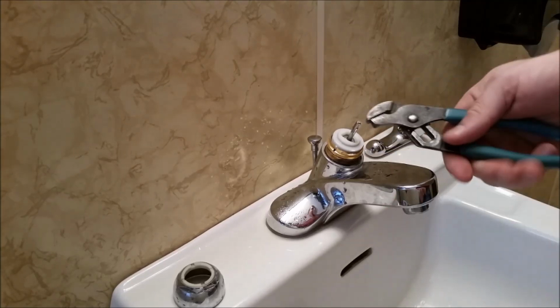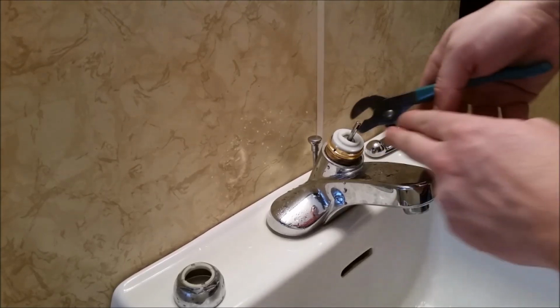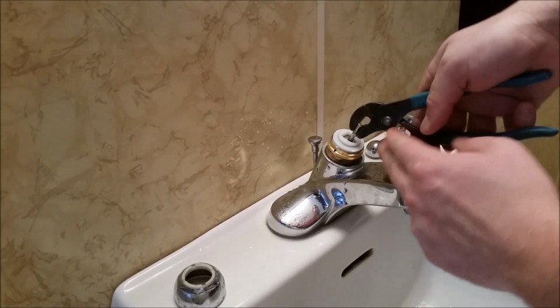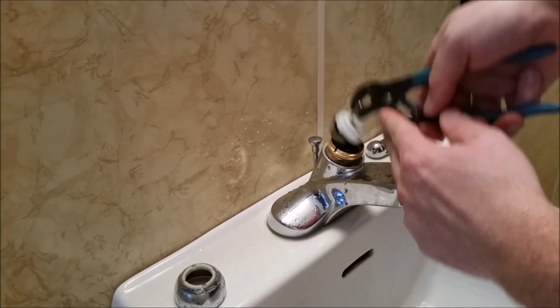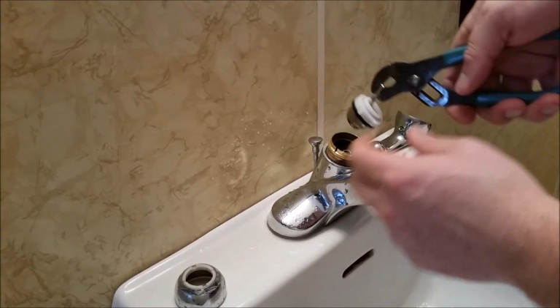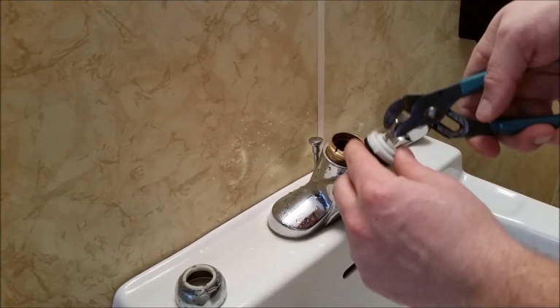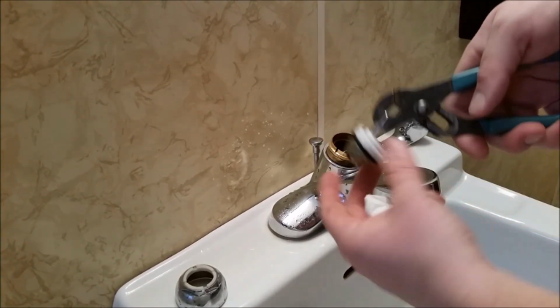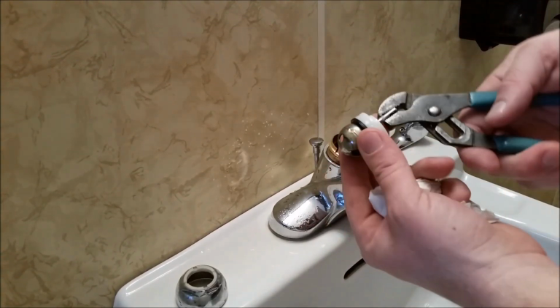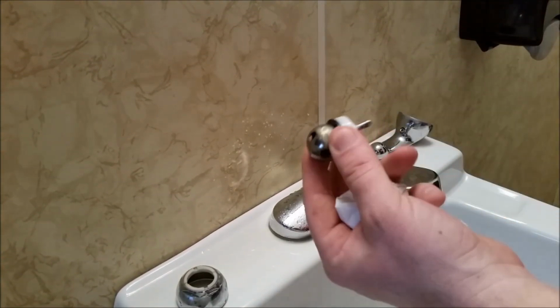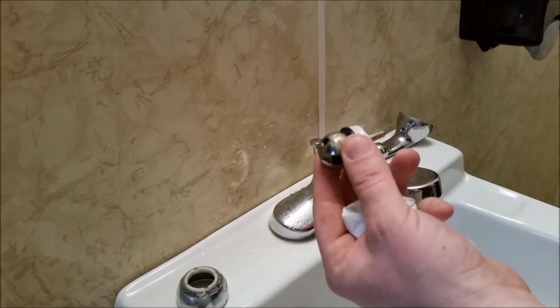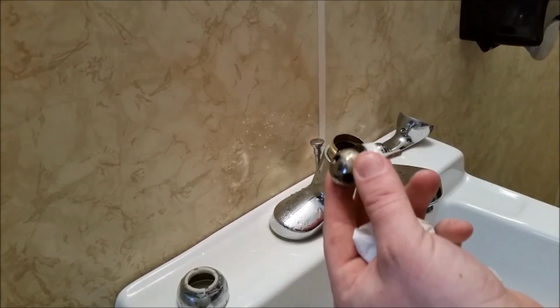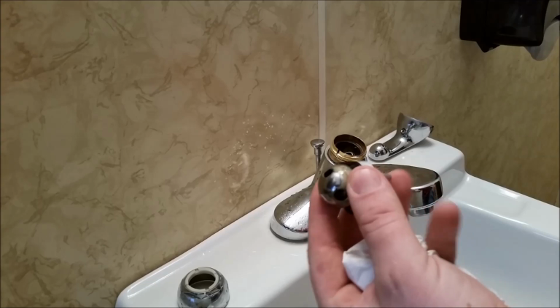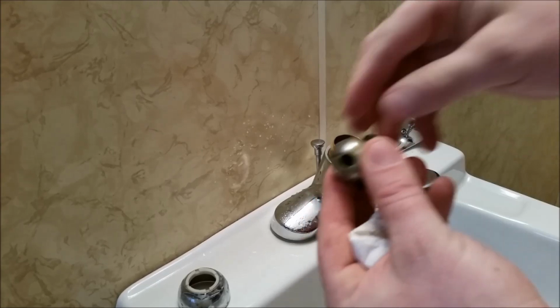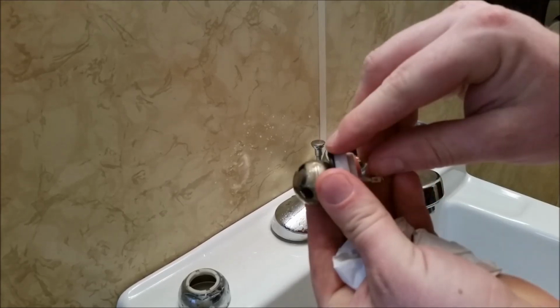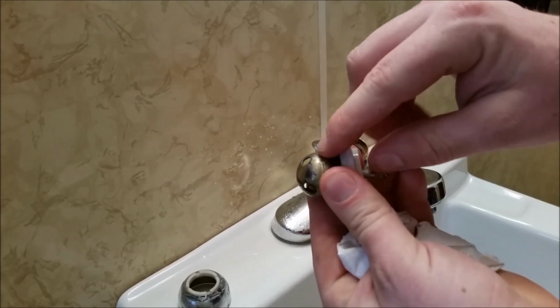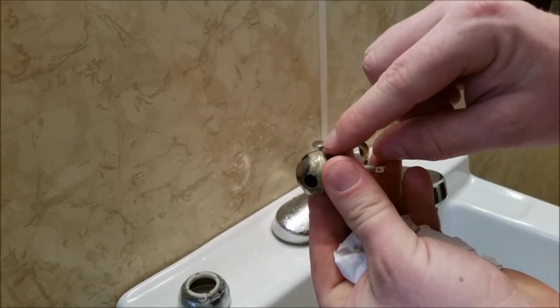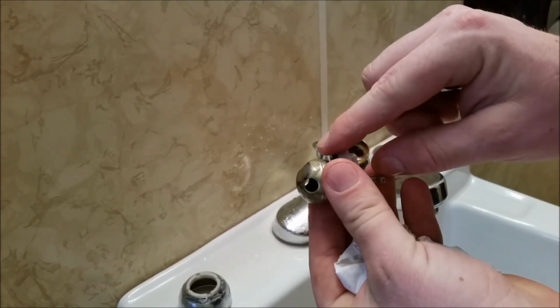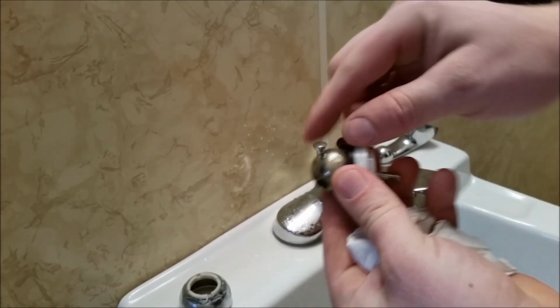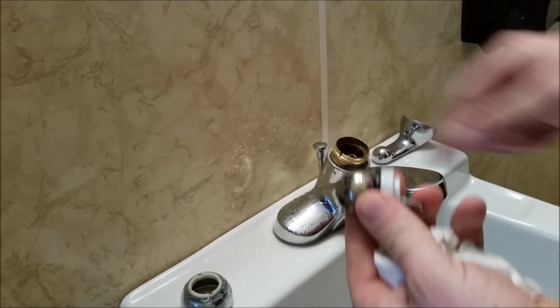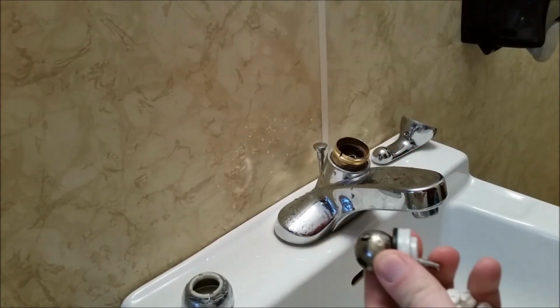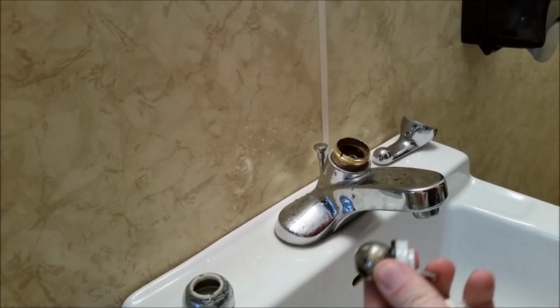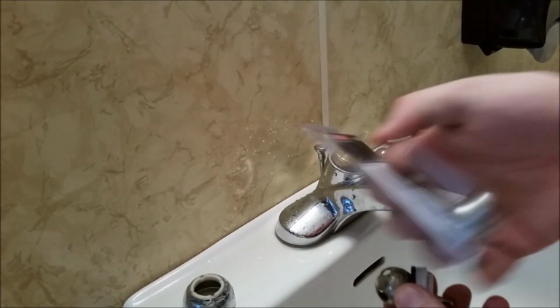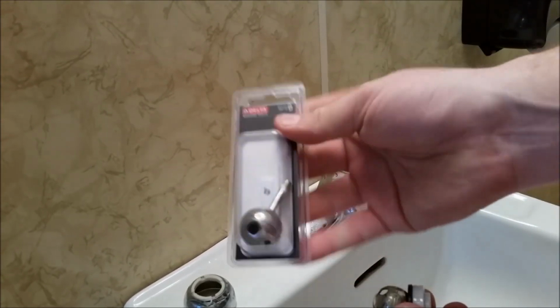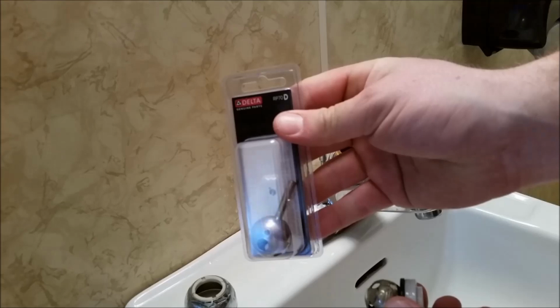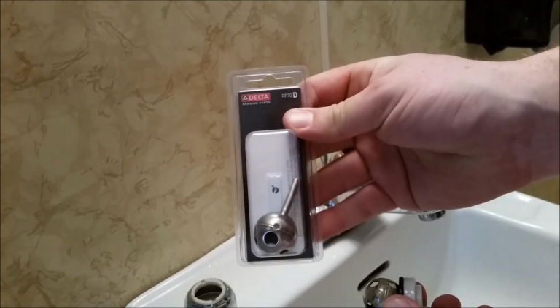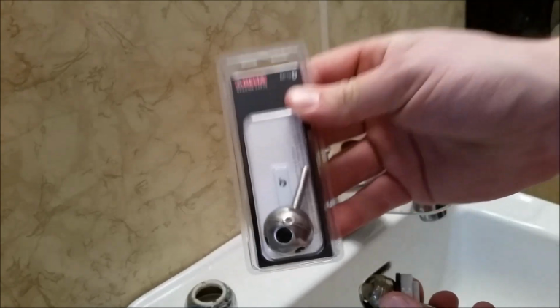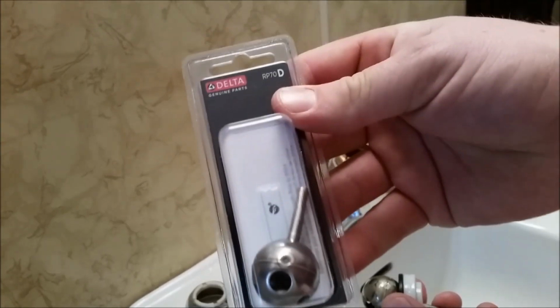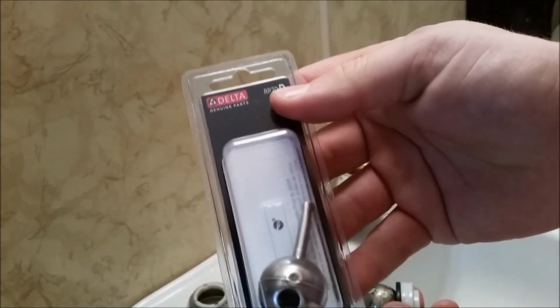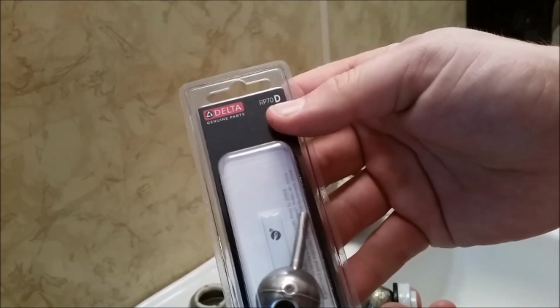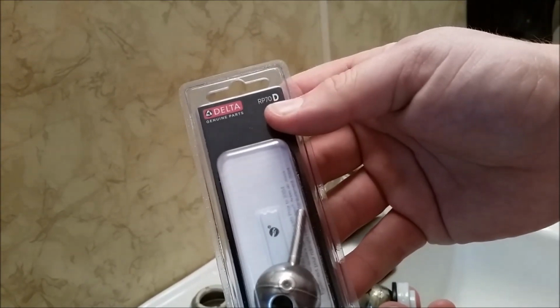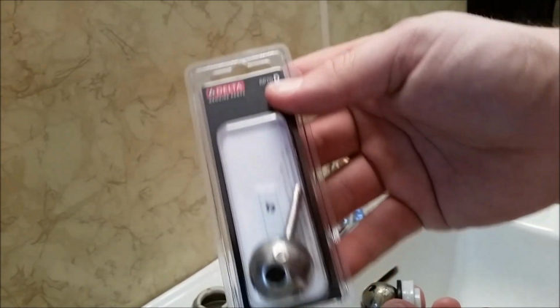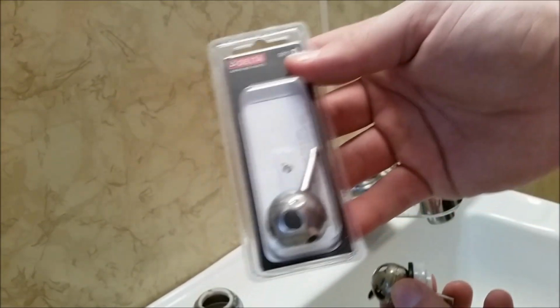Next we can grab a small set of channel locks. We'll grab onto the stem of the ball and we'll pull it out gently. You'll notice this ball has got some corrosion on it, so we're going to replace it with a new one. The part number is going to be RB70. So we're going to go ahead and get rid of that ball.